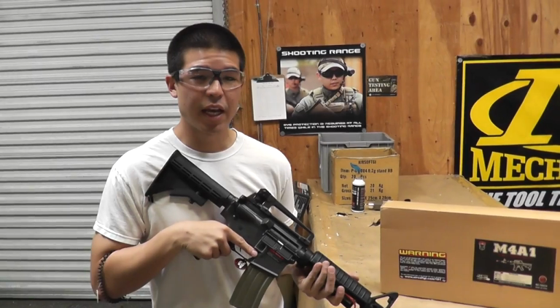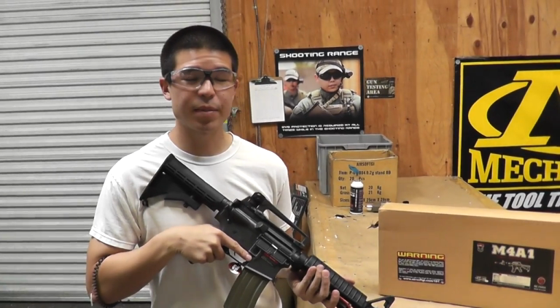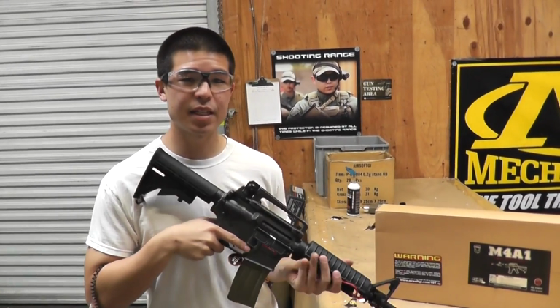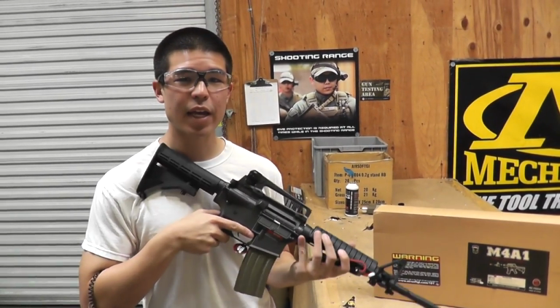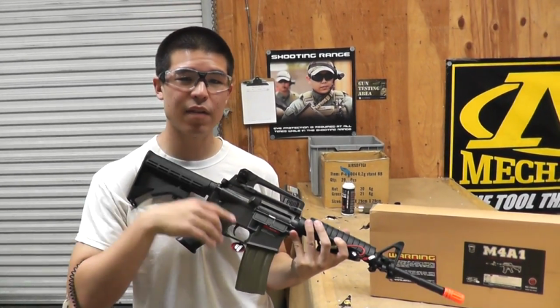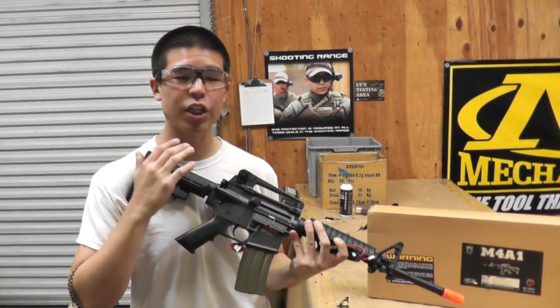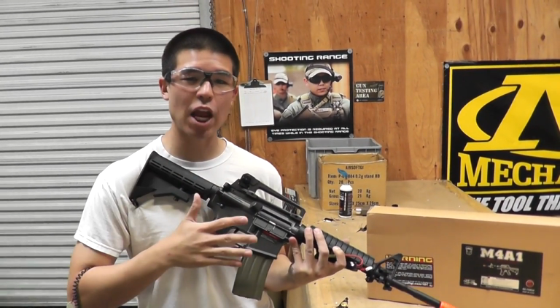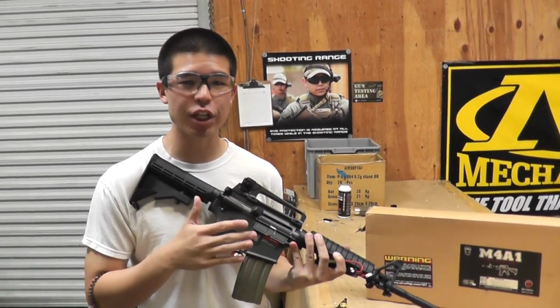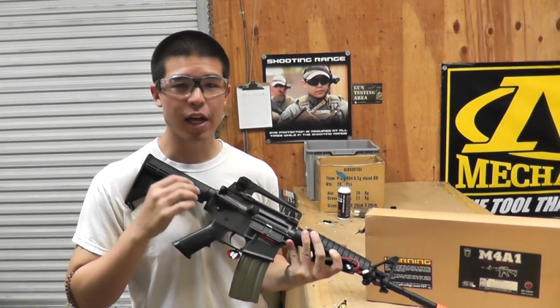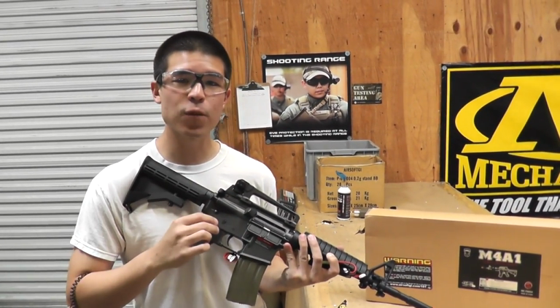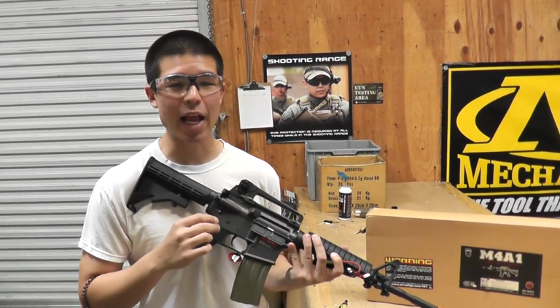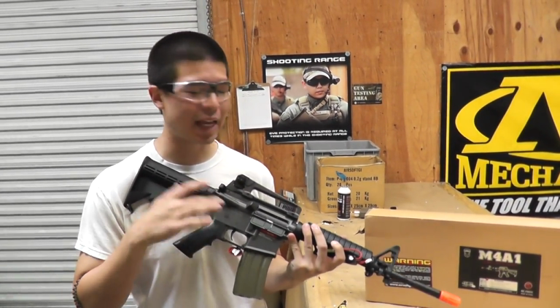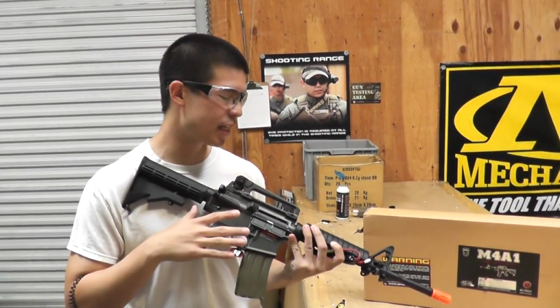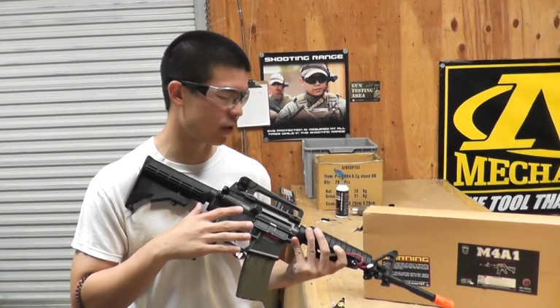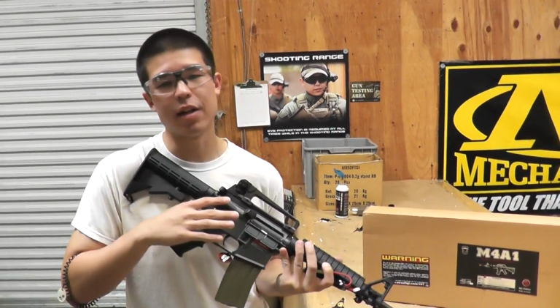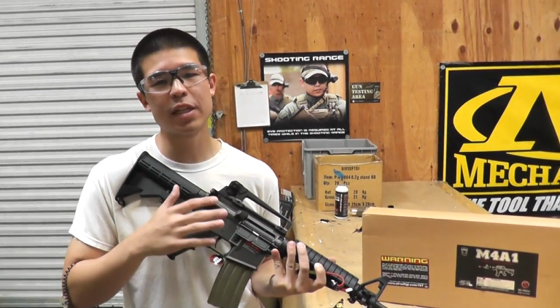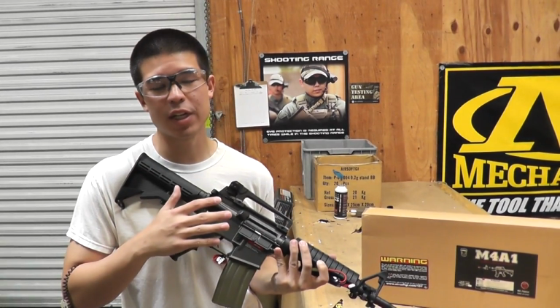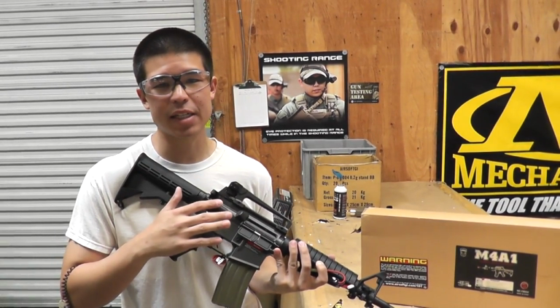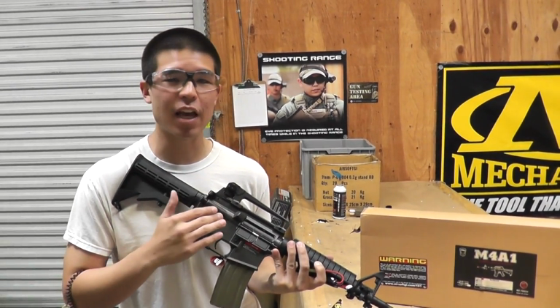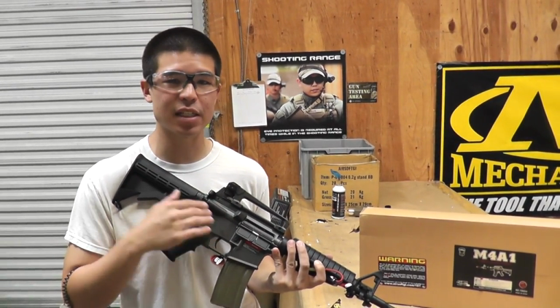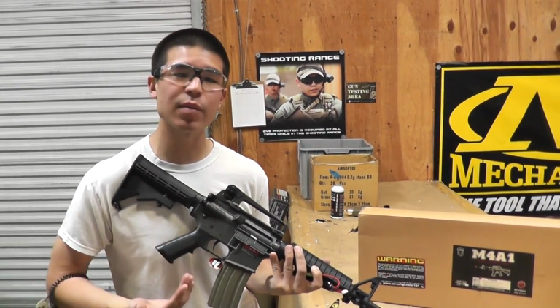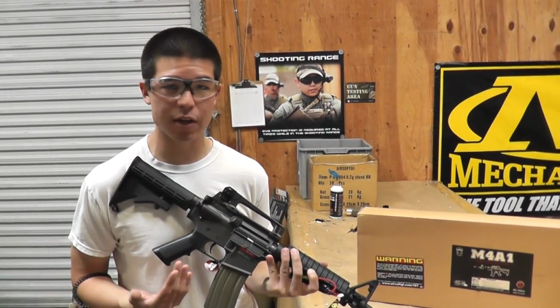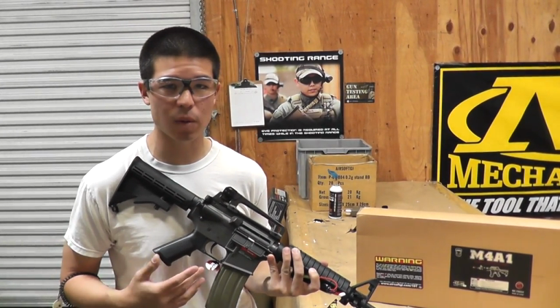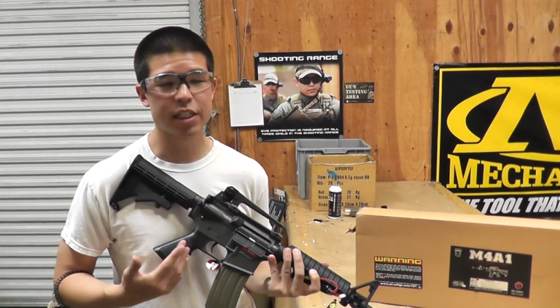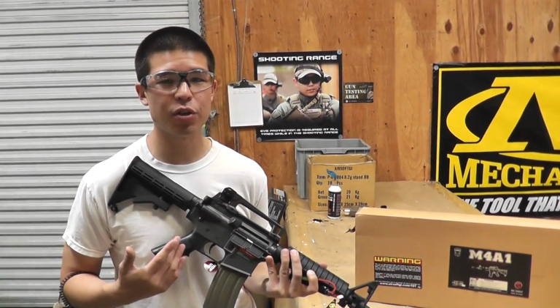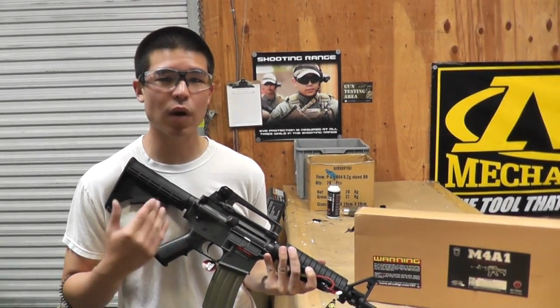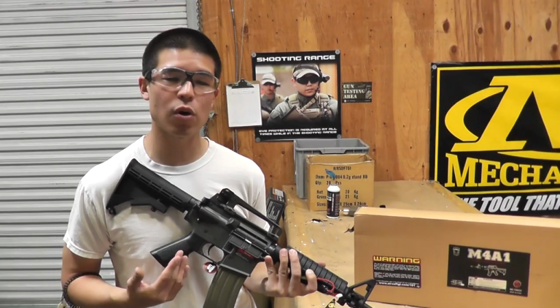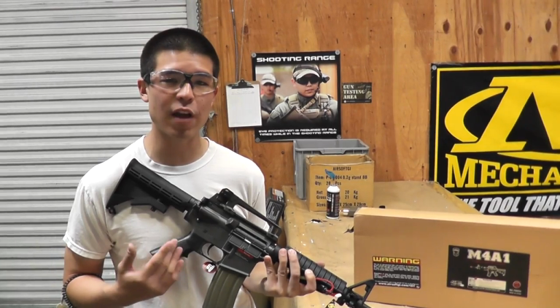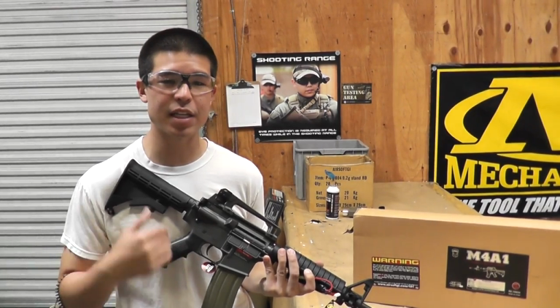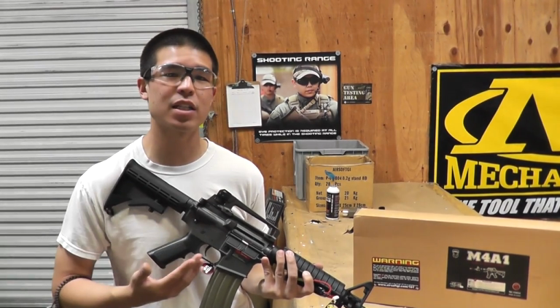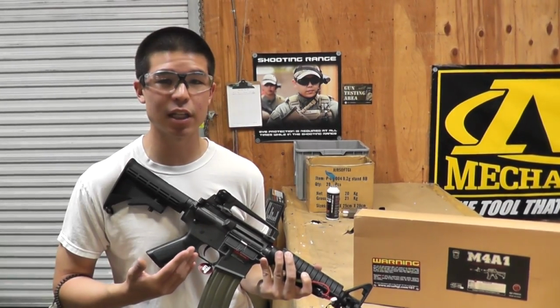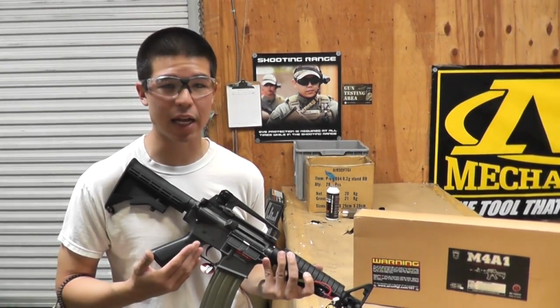Hey, what's up guys? Today we have the JG M4 A1 enhanced version. What makes this version enhanced is that the FPS is a little bit higher than normal — it's gonna be shooting around 400 FPS and possibly a little bit higher.